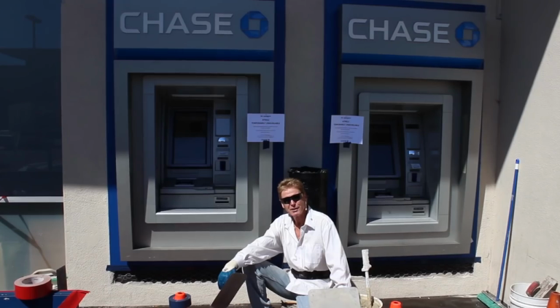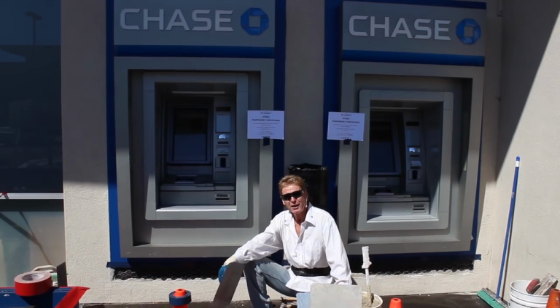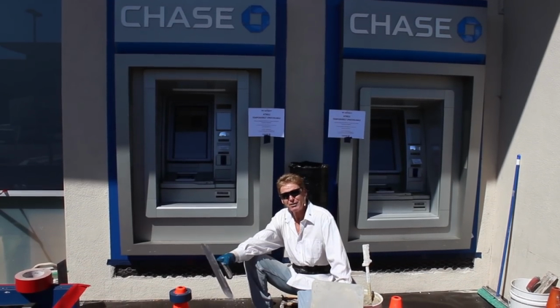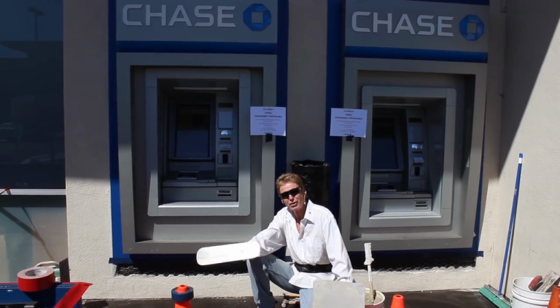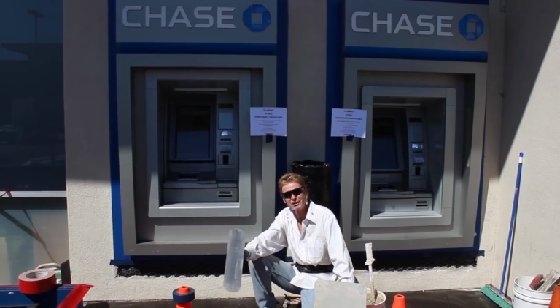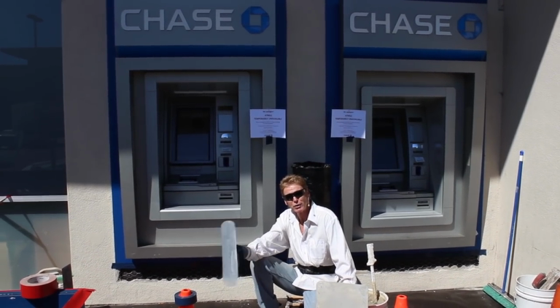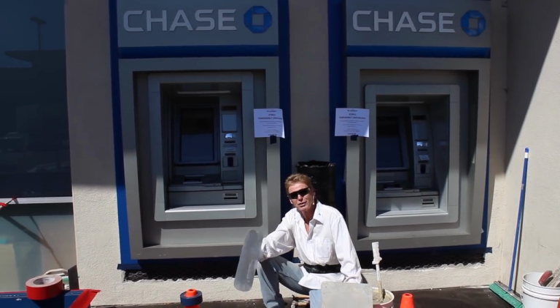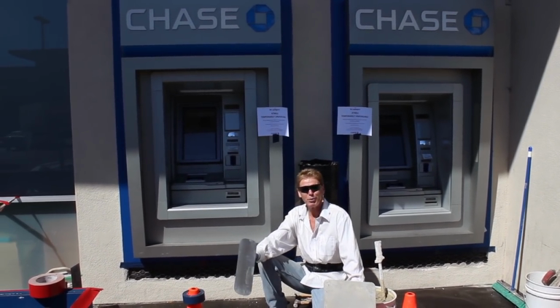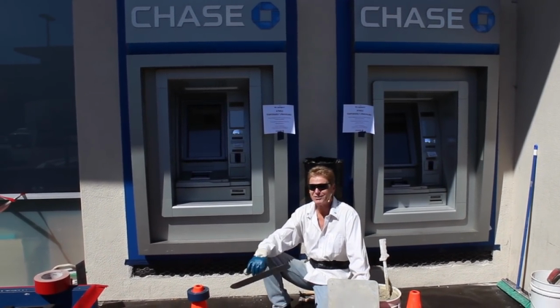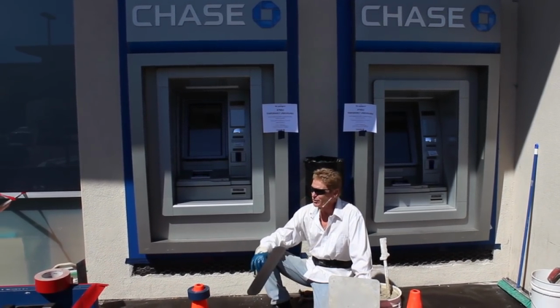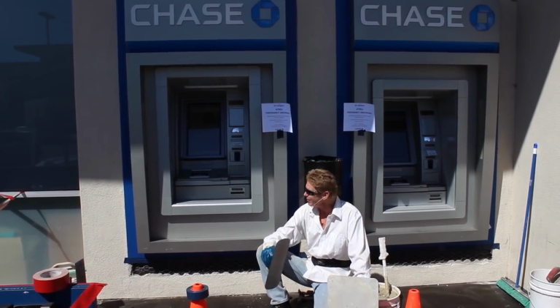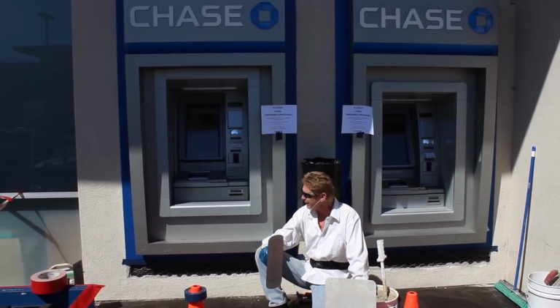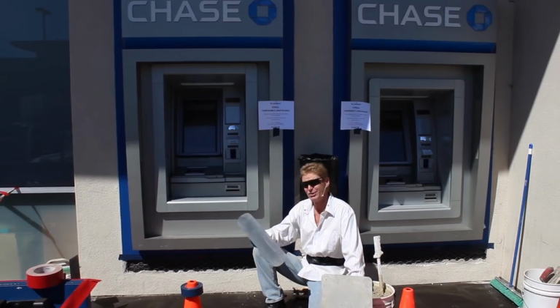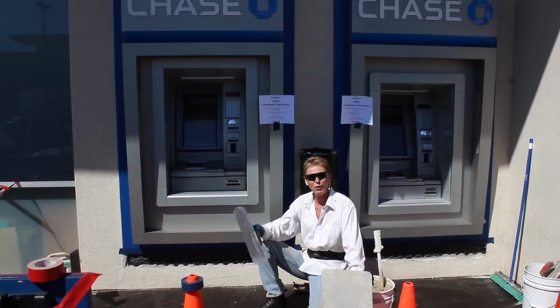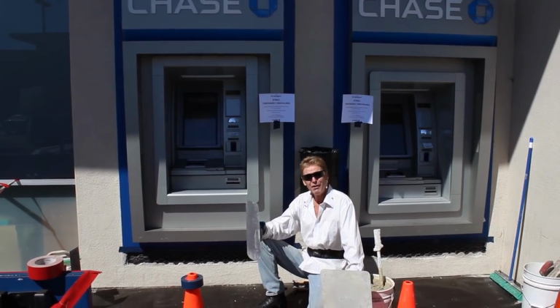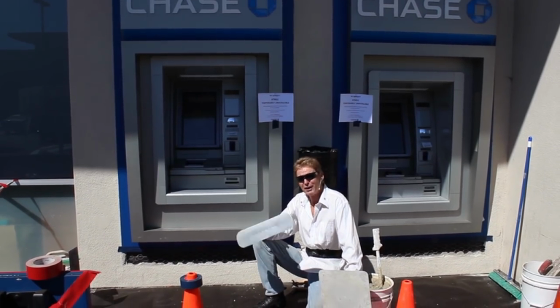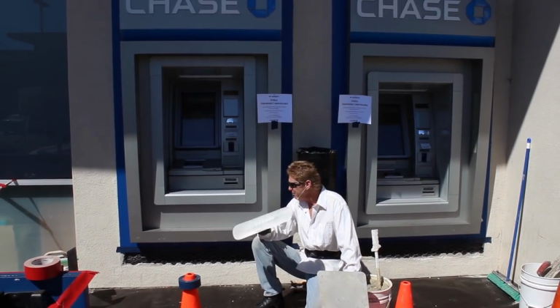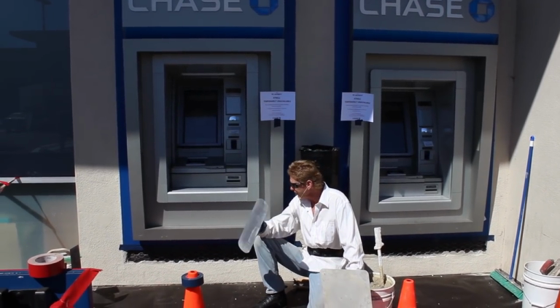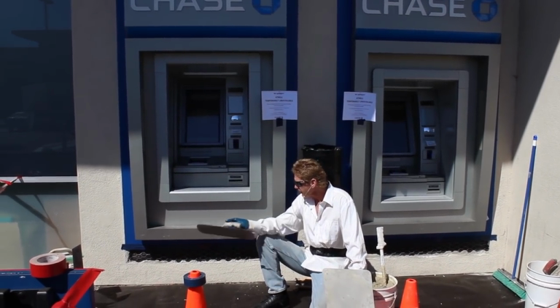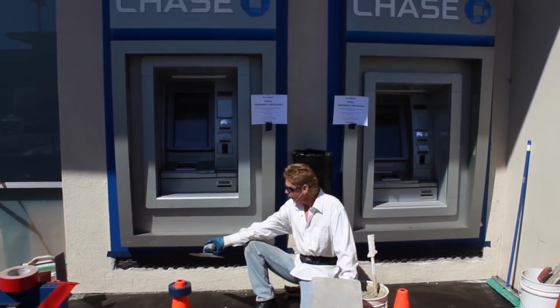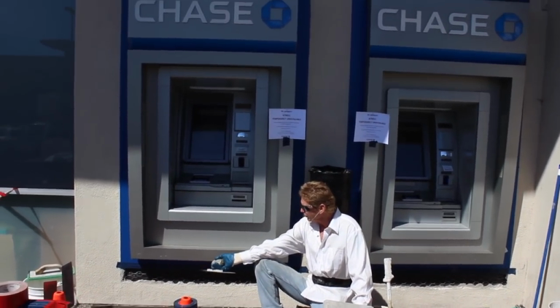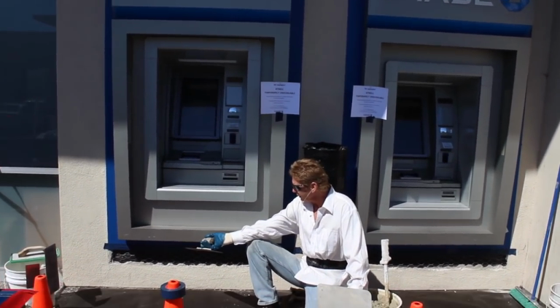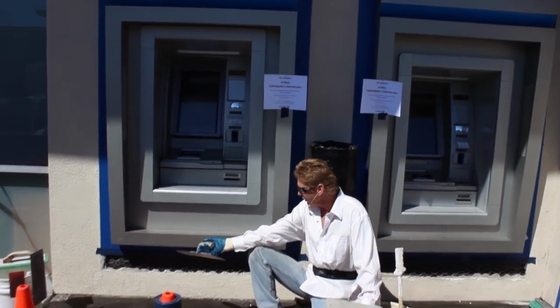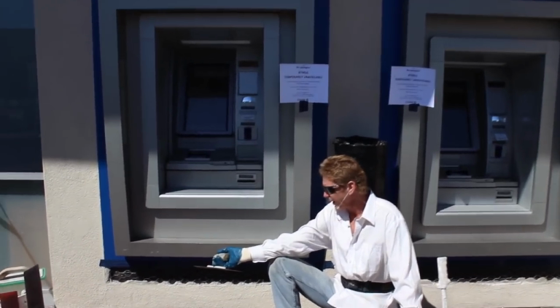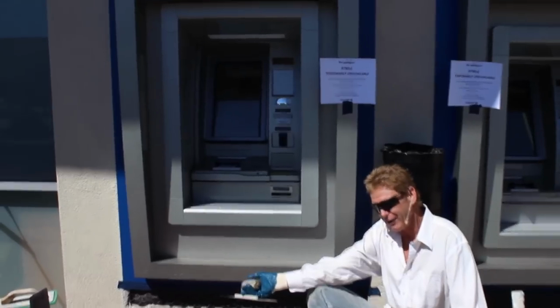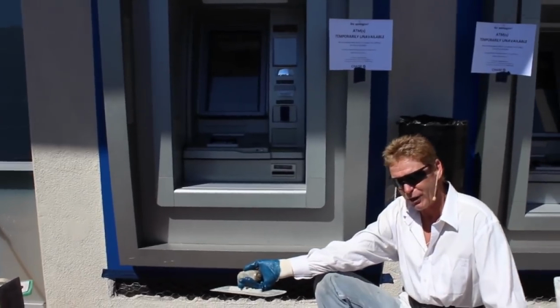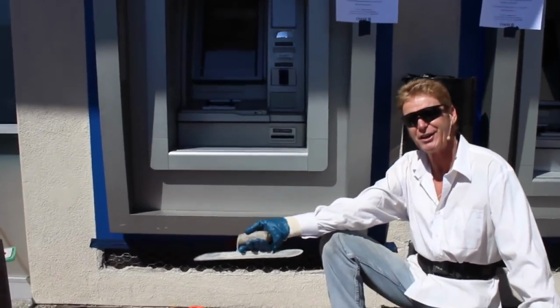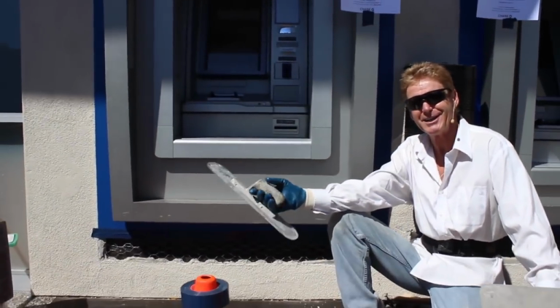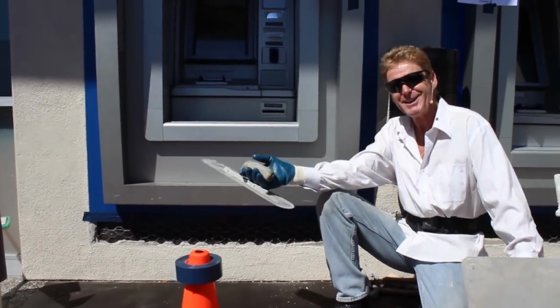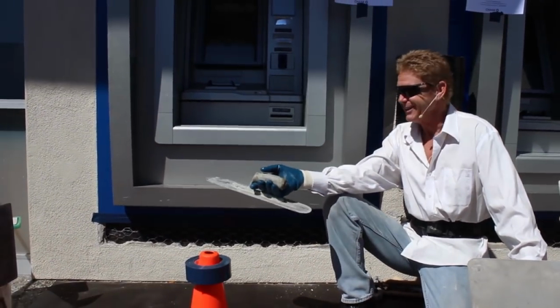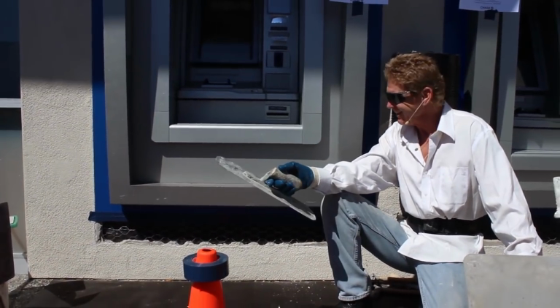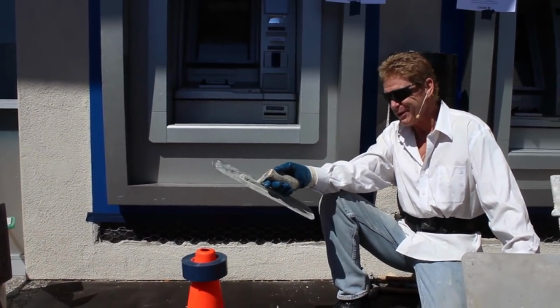Howdy guys, Kirk and Jason here with Kirk Giordano Plastering. Today we're doing something a little unusual — a fella emailed me a picture of these and I said, well, what city is it in? And he says Alameda.